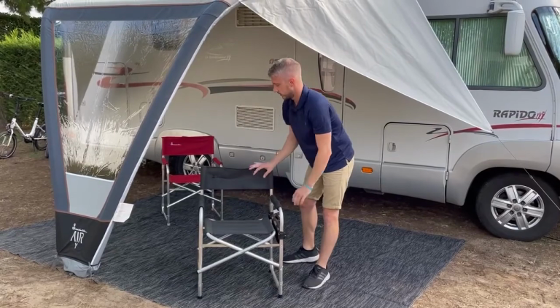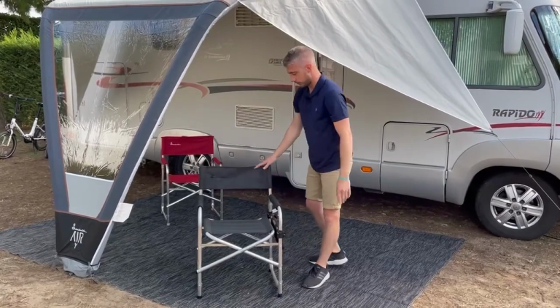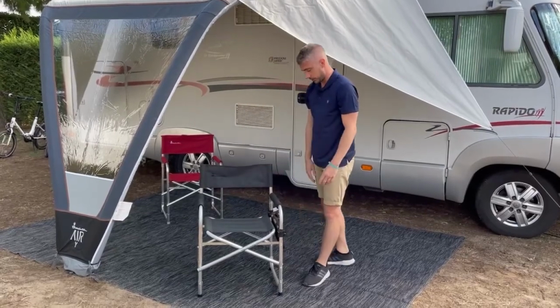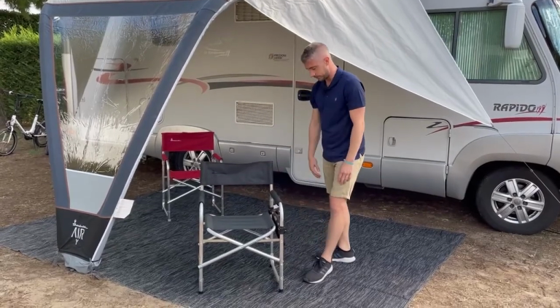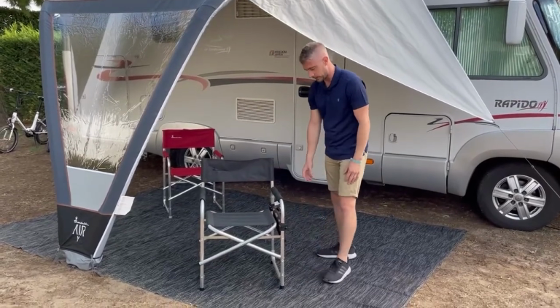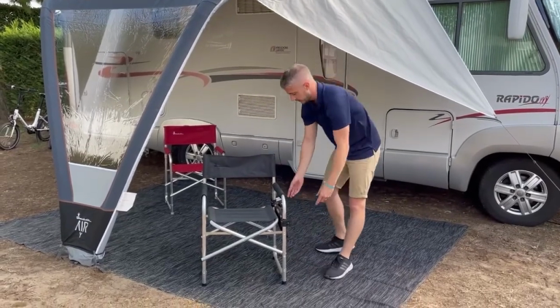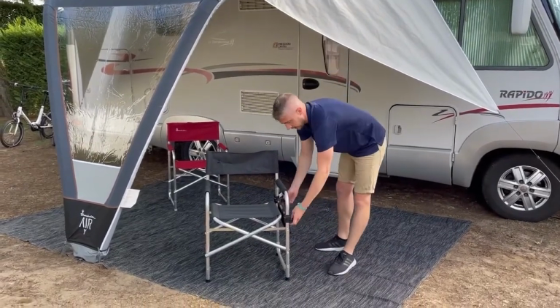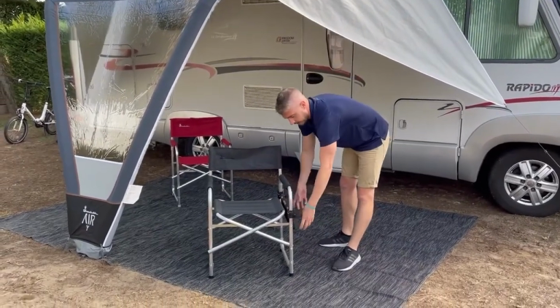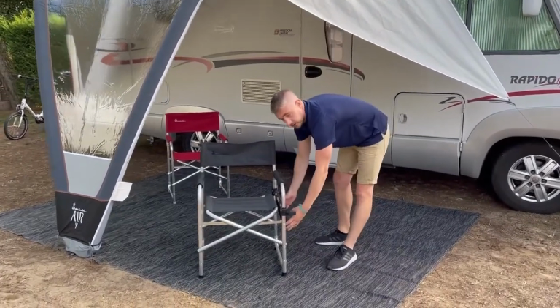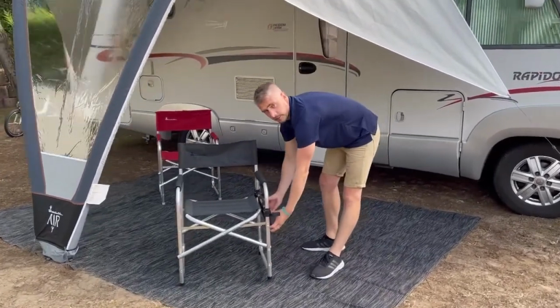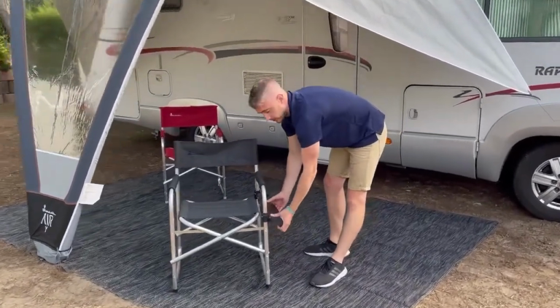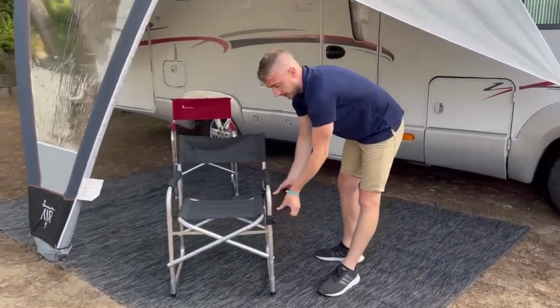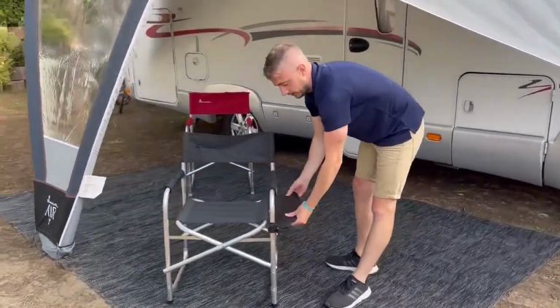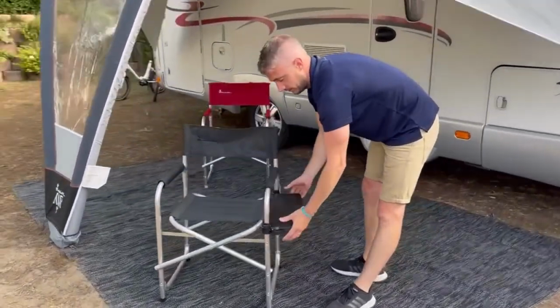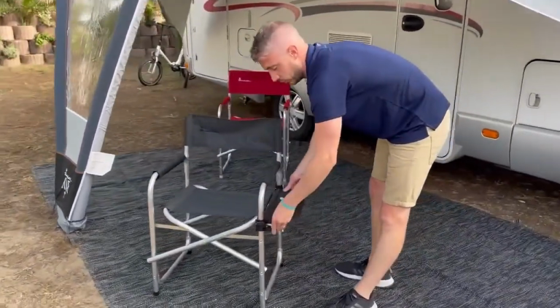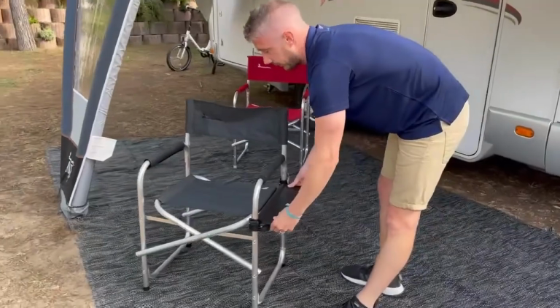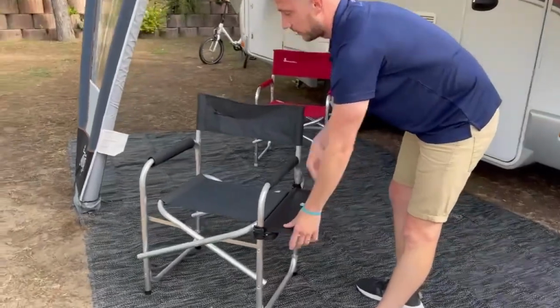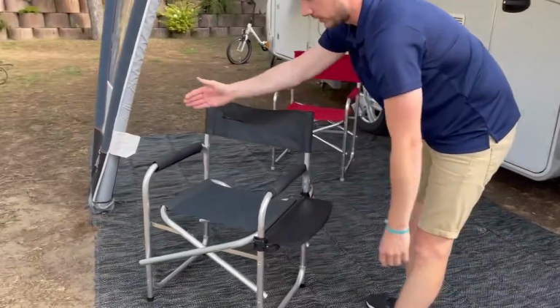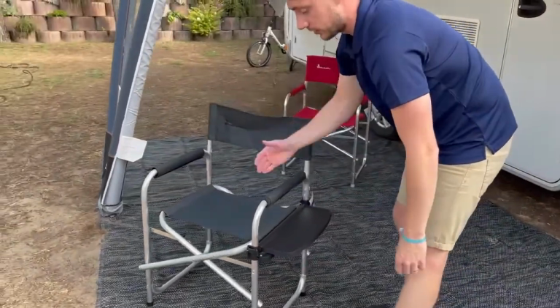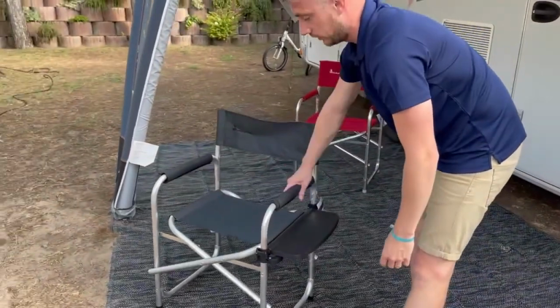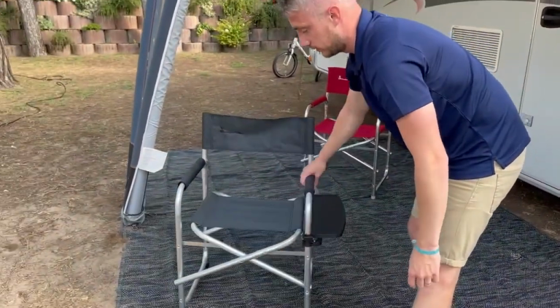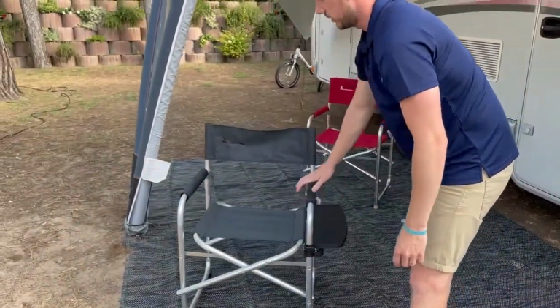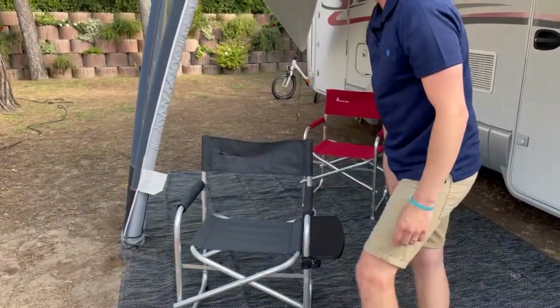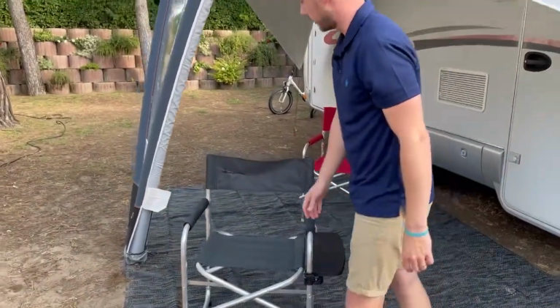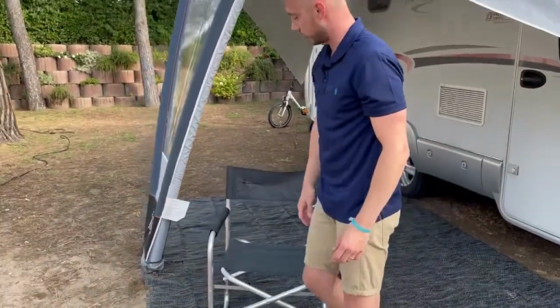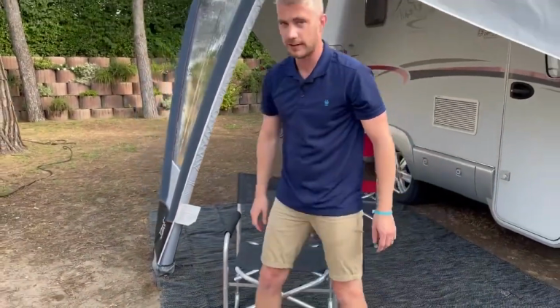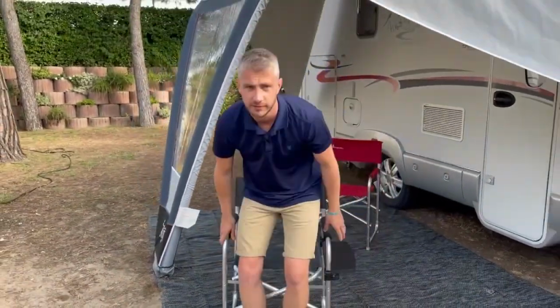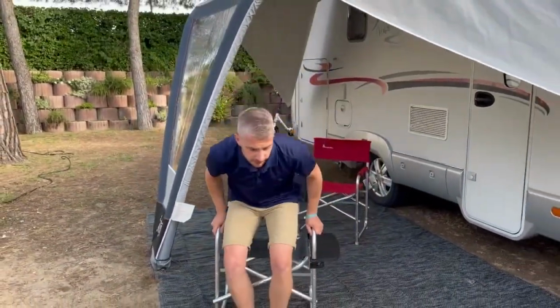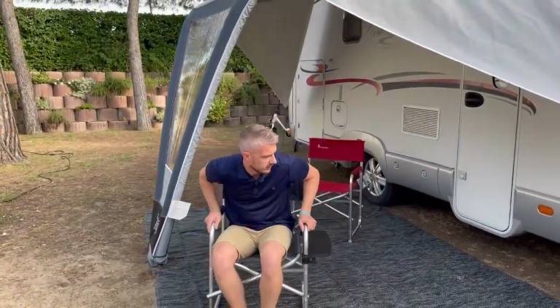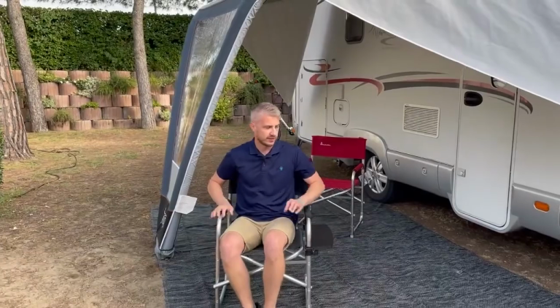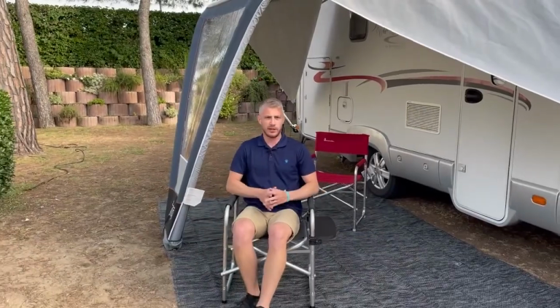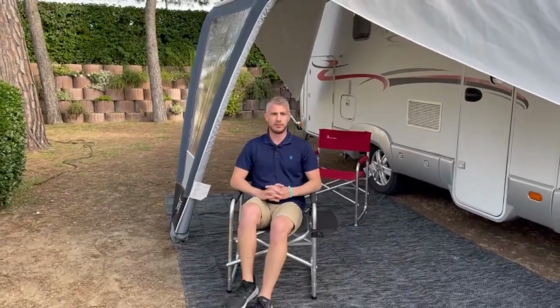It simply pops open. A side table comes as standard, which can be fitted onto either side as well. Just a nice simple chair to take away in your motorhome.